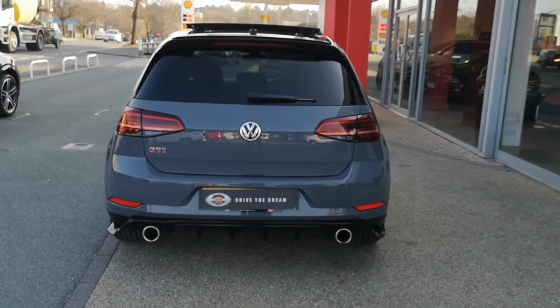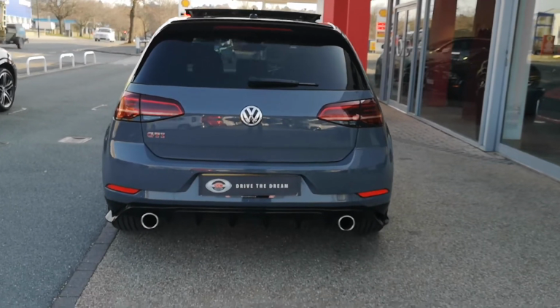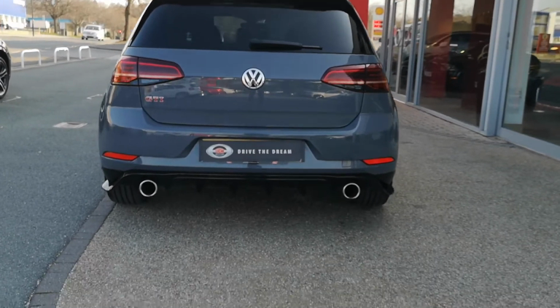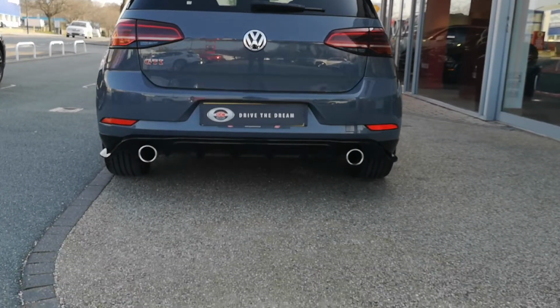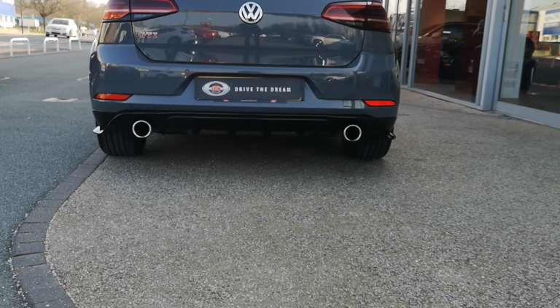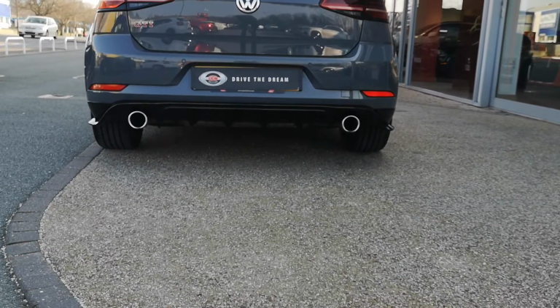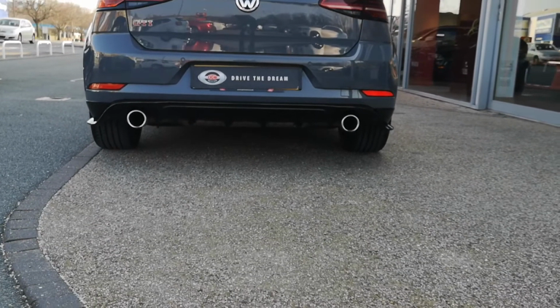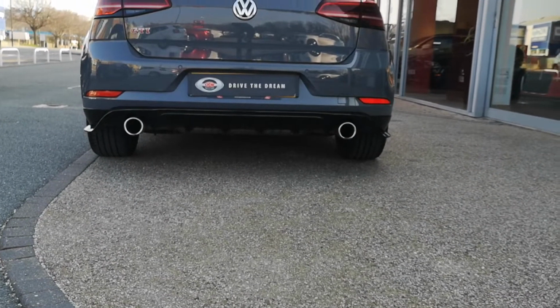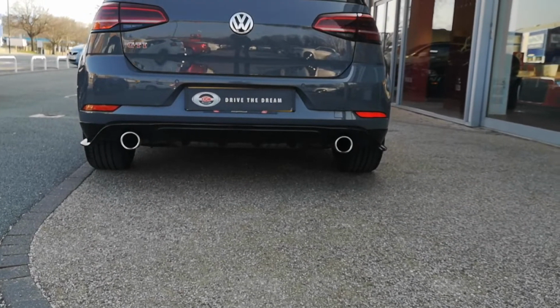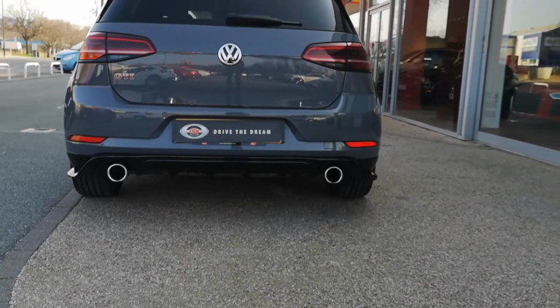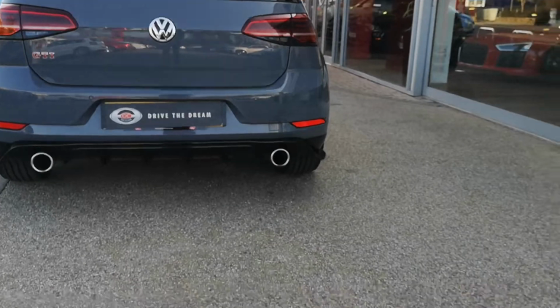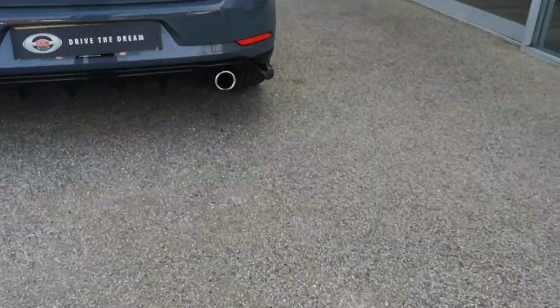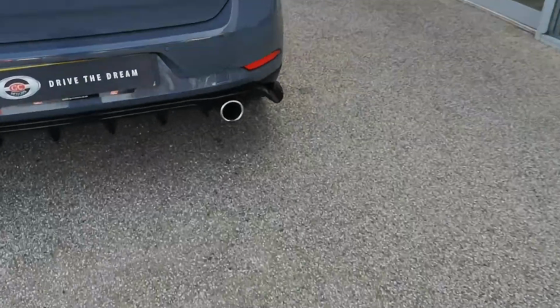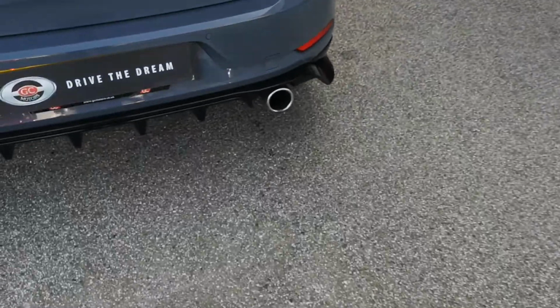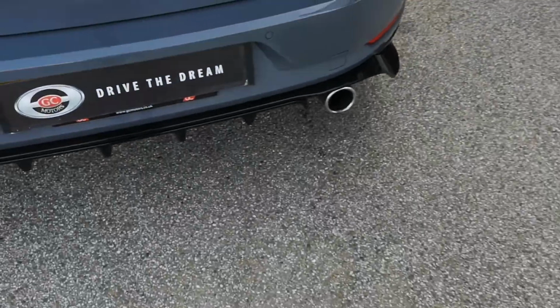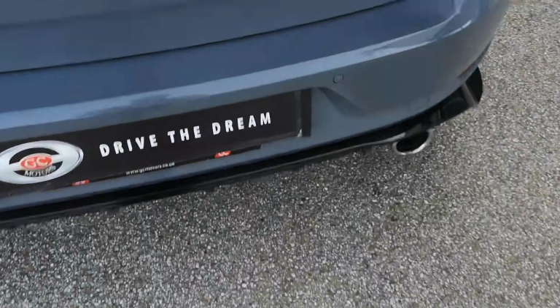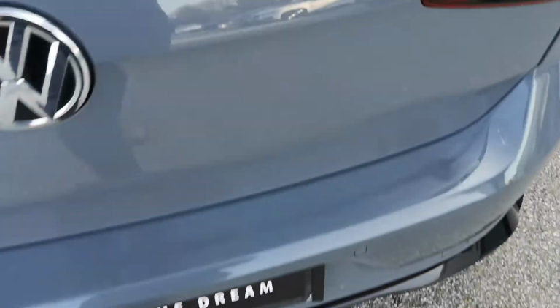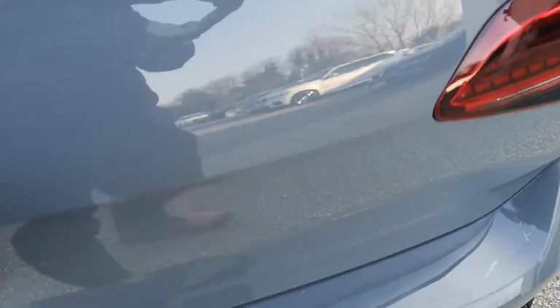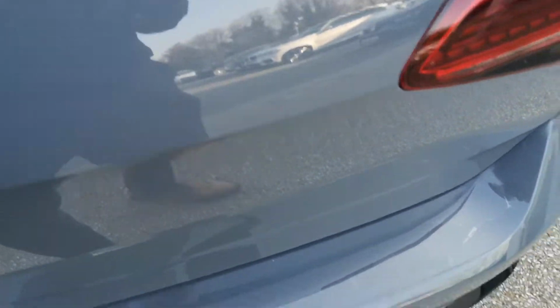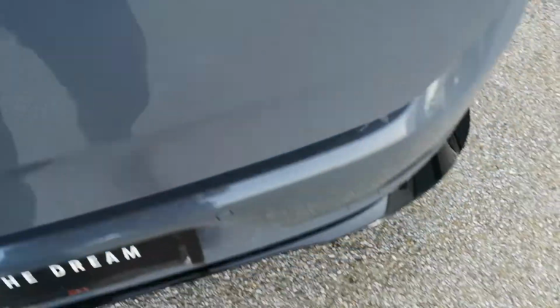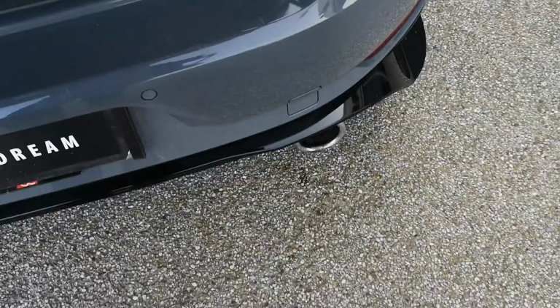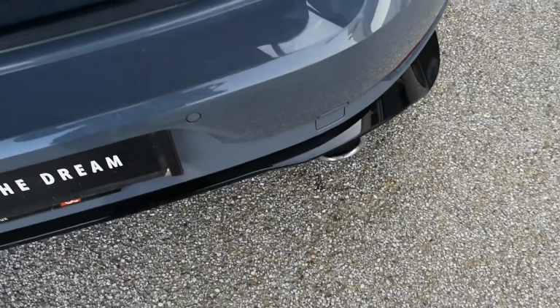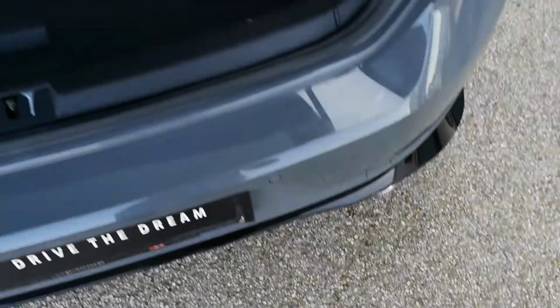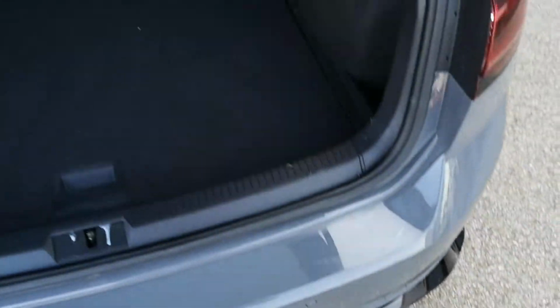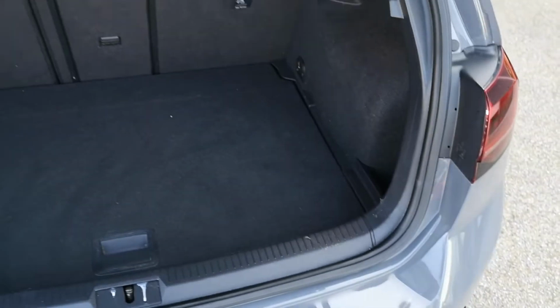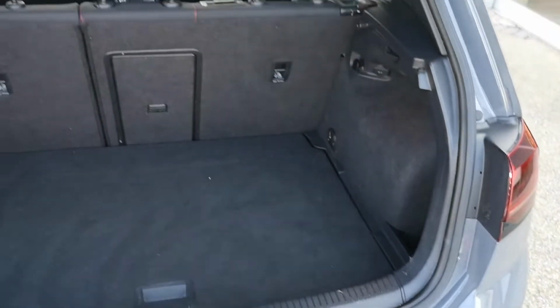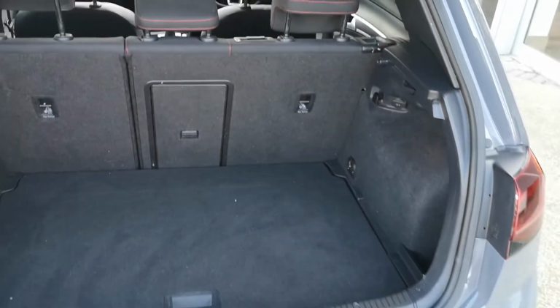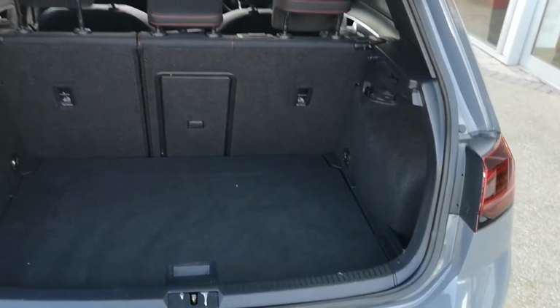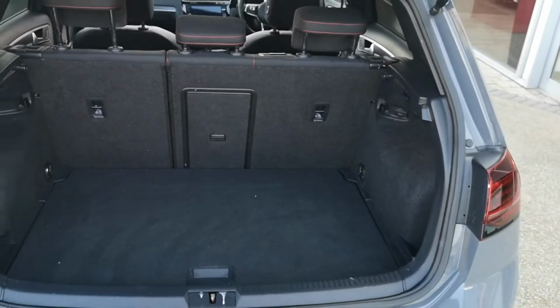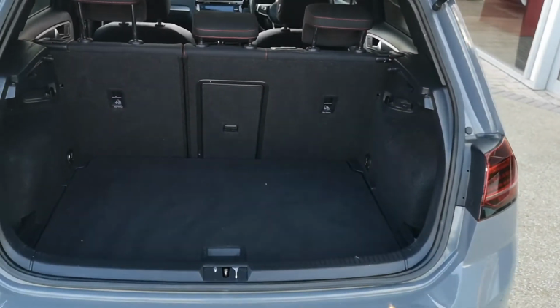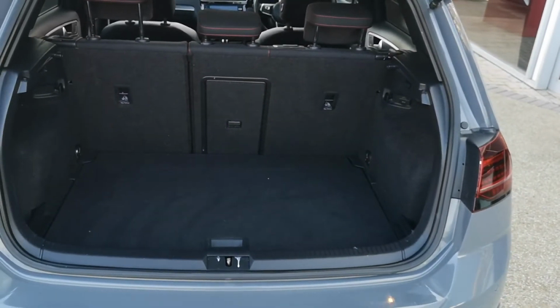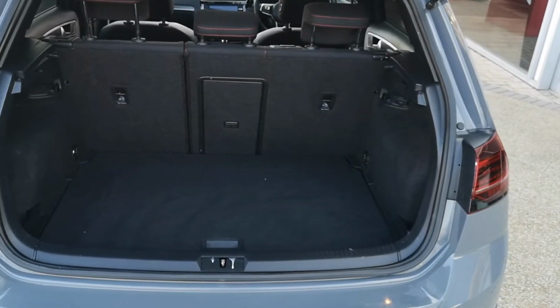Twin chrome exhaust here at the back, and we get a nice gloss black diffuser as well. So we'll take a look inside the boot — lovely and clean in here, so it's been very well looked after, this car.